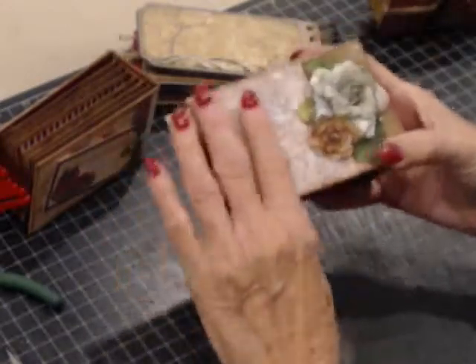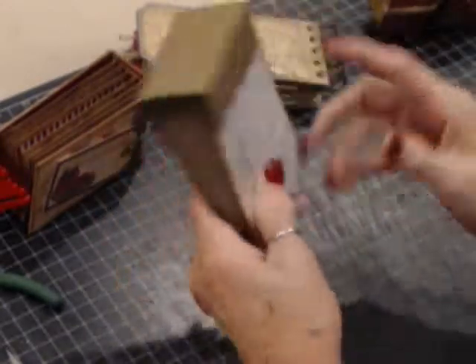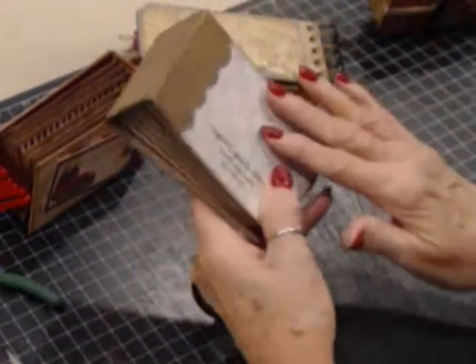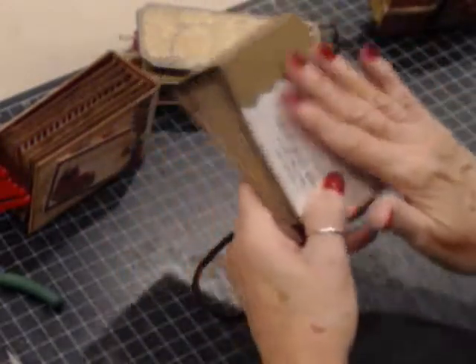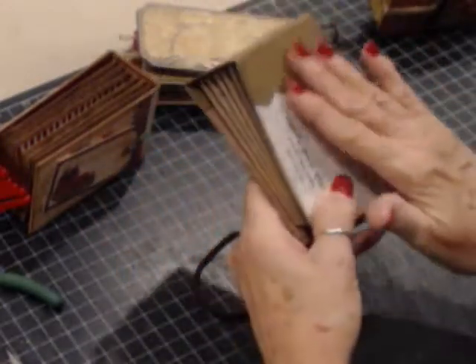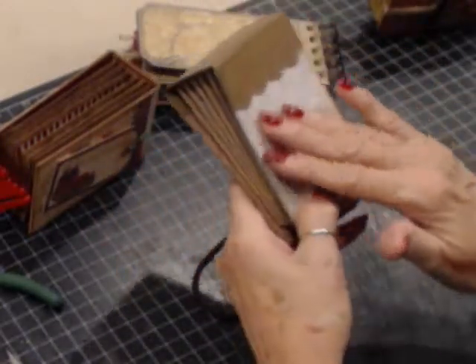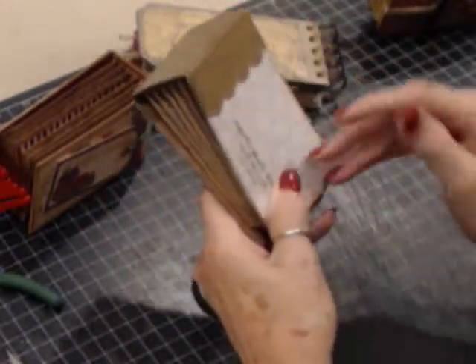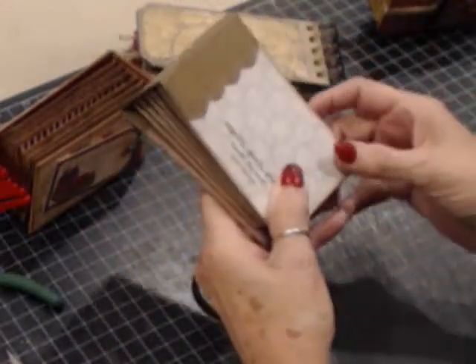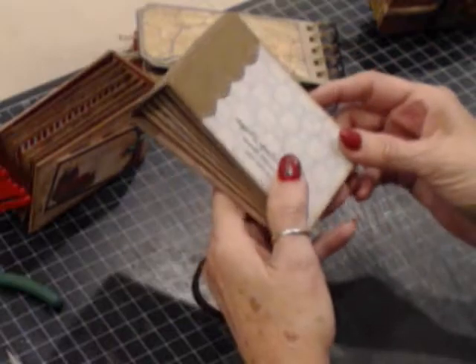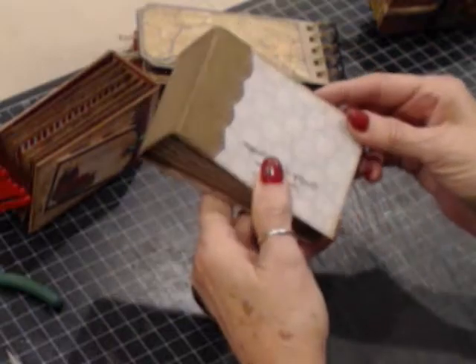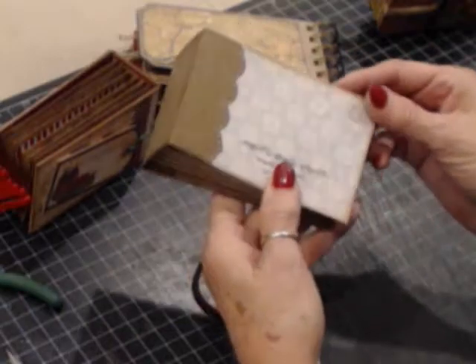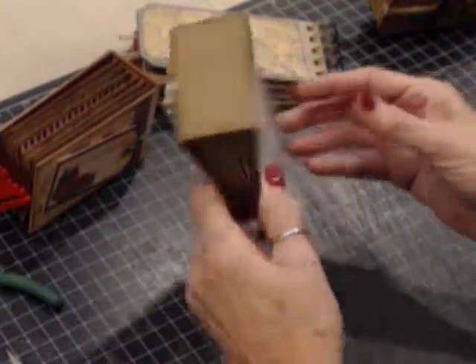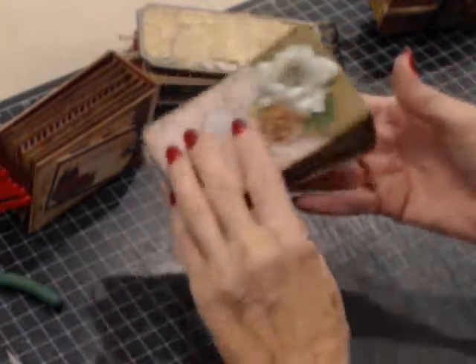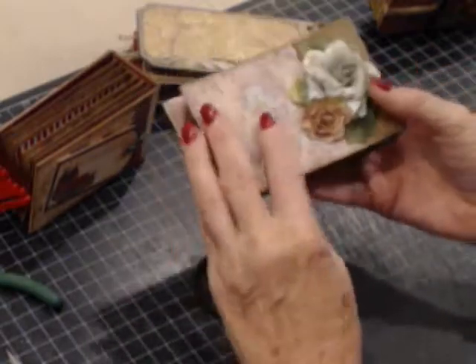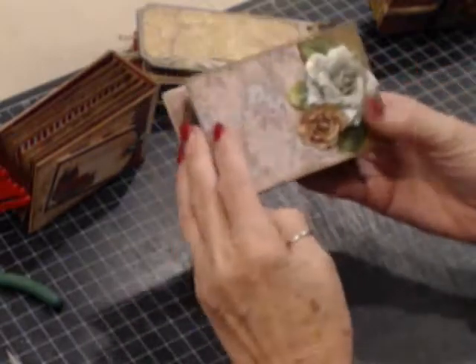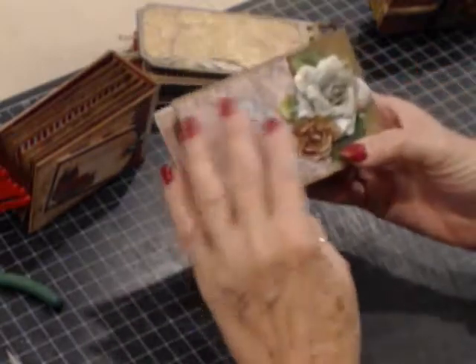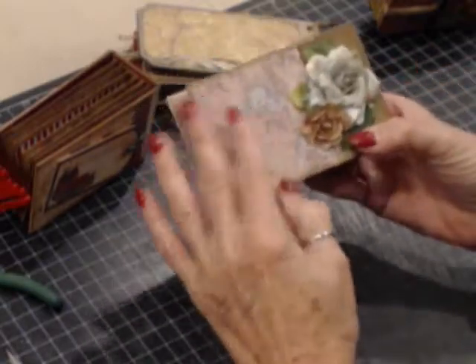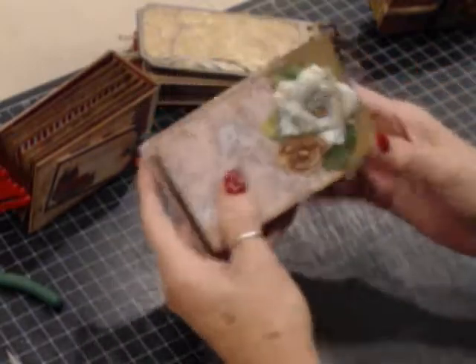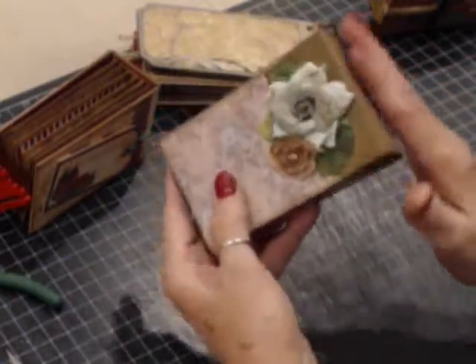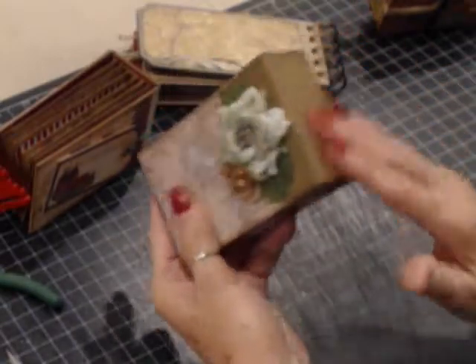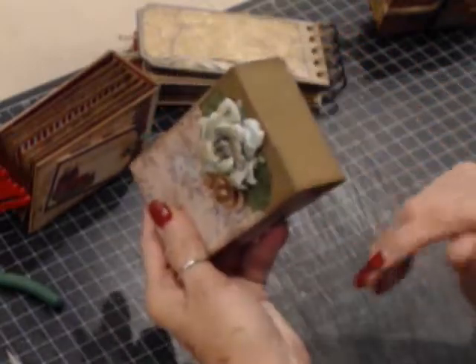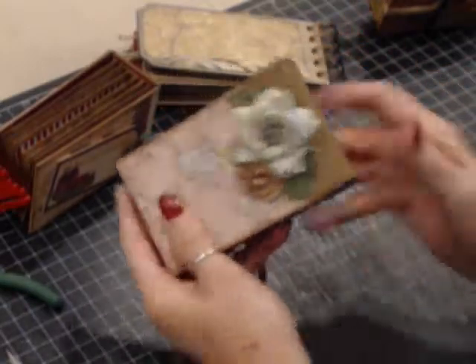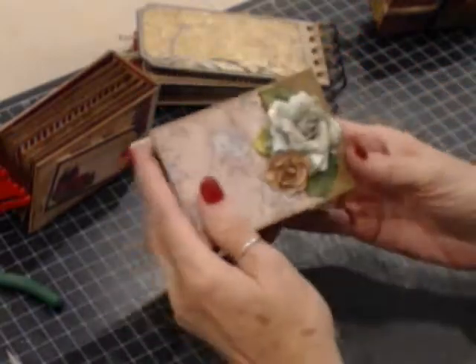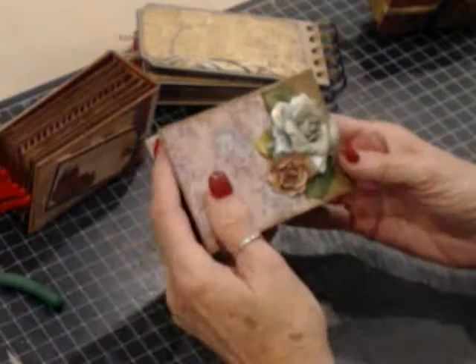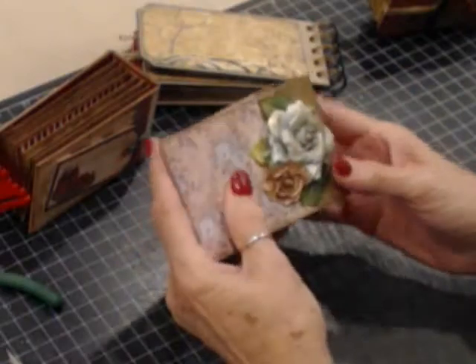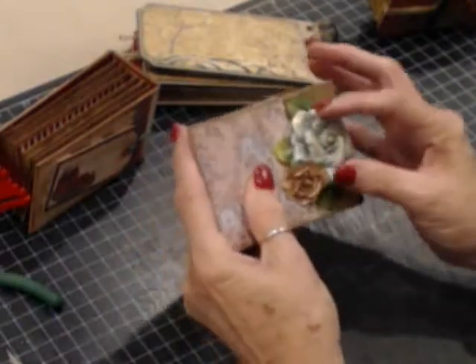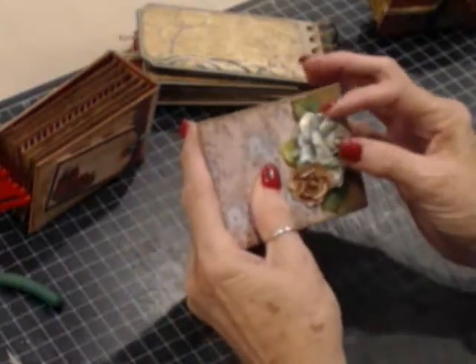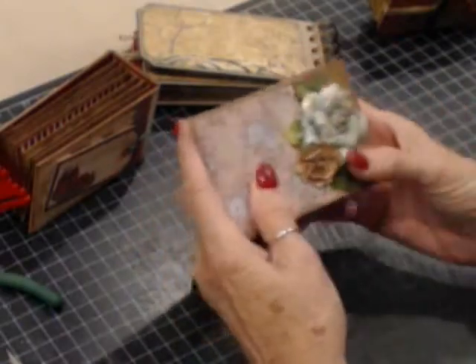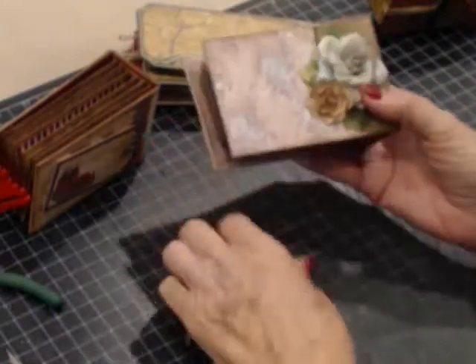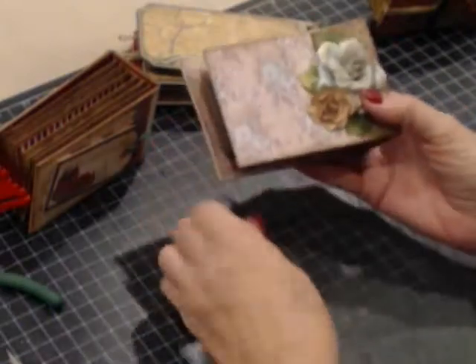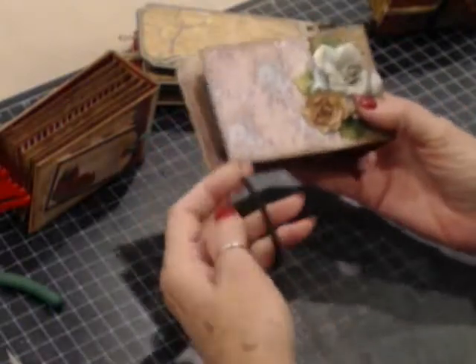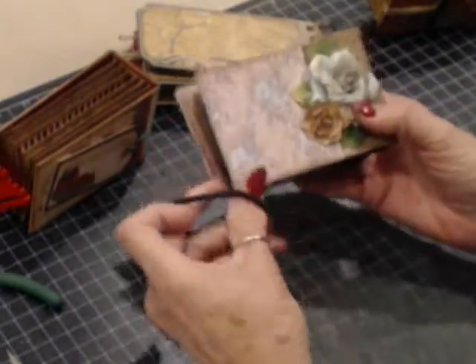I did spray this with a little spray called Goosebumps and it gives a really neat texture to it. I also embellished it with some paper flowers.